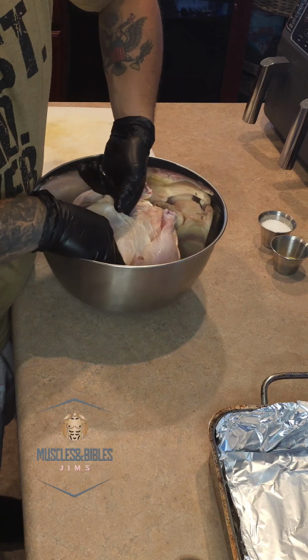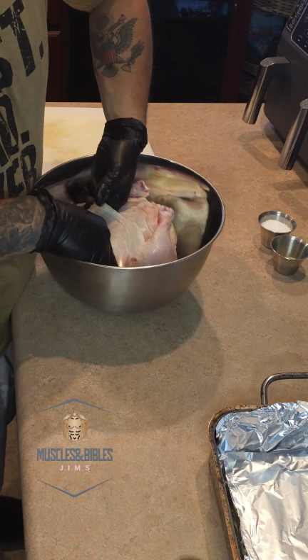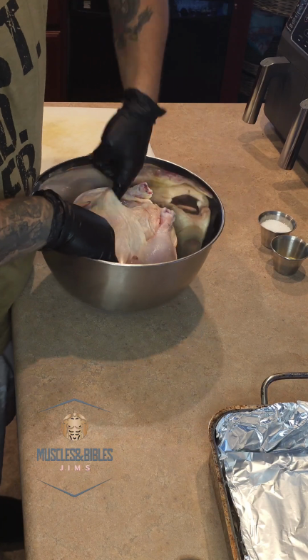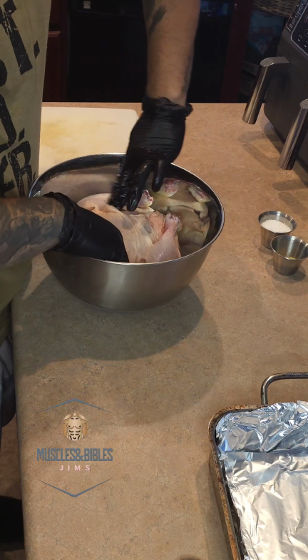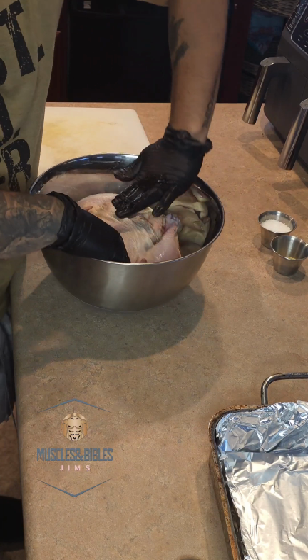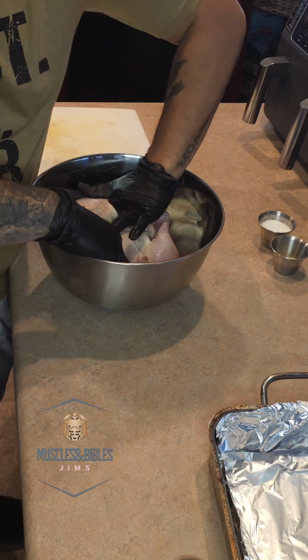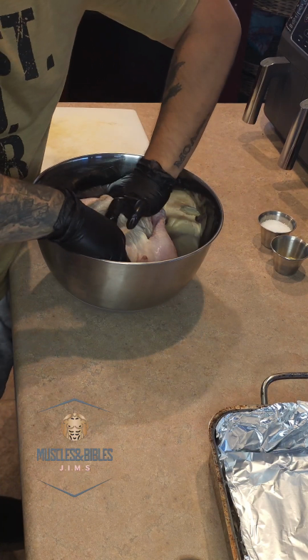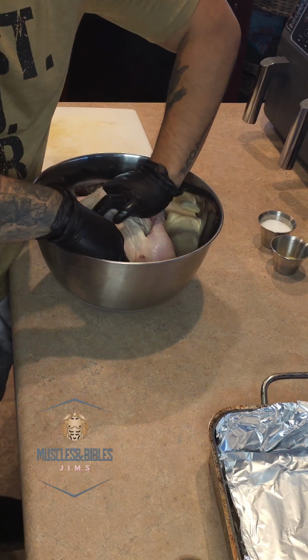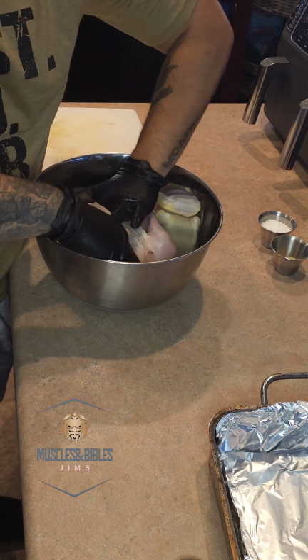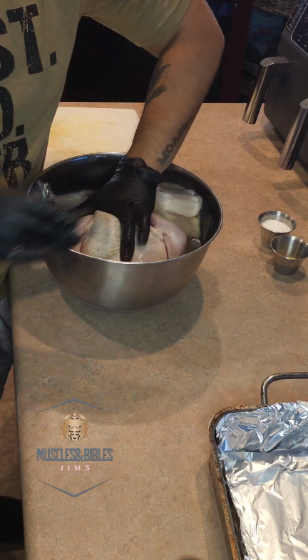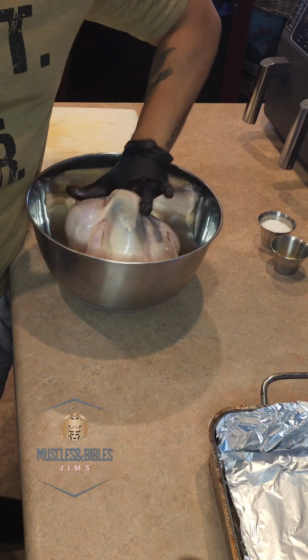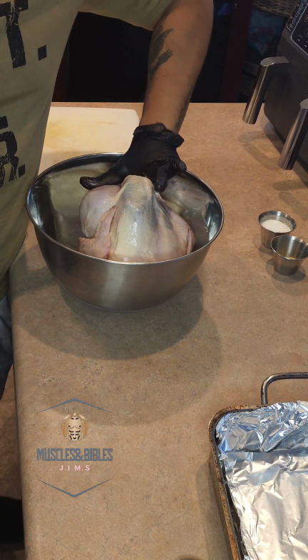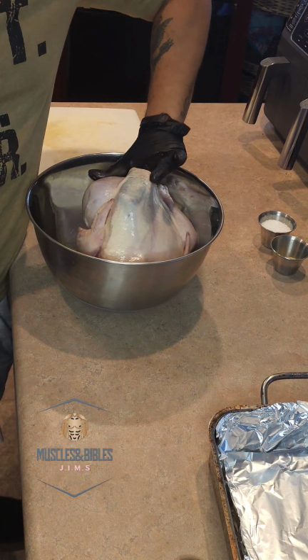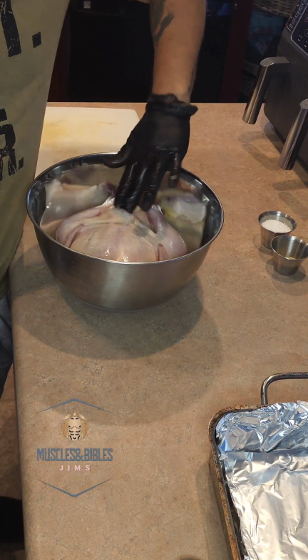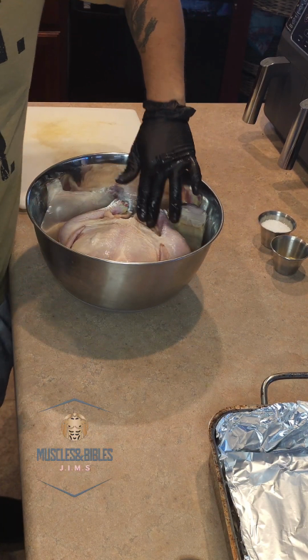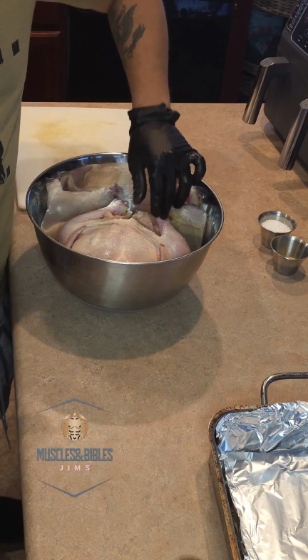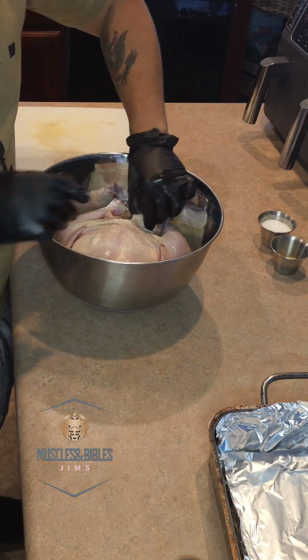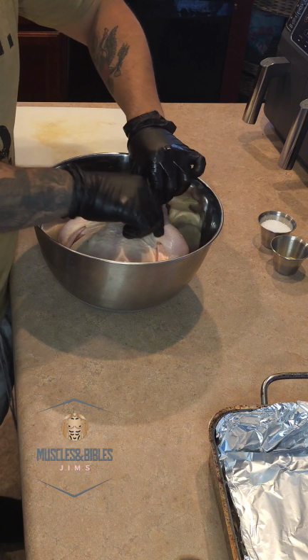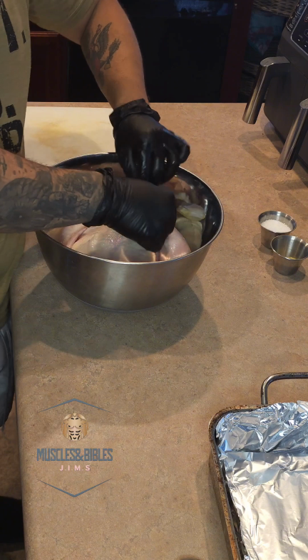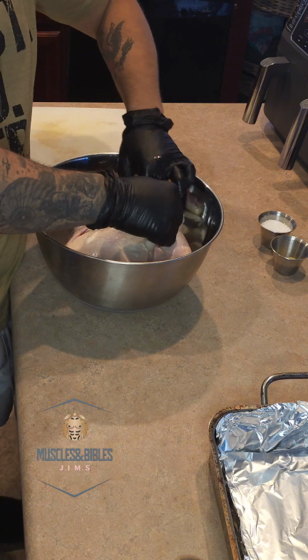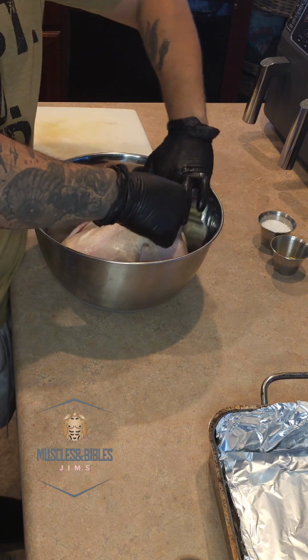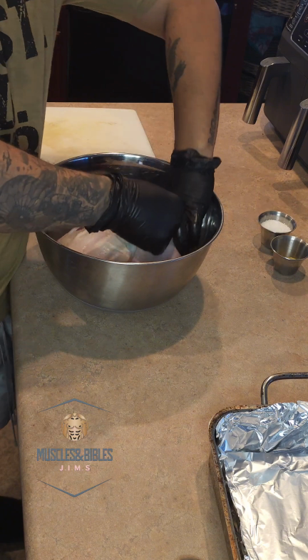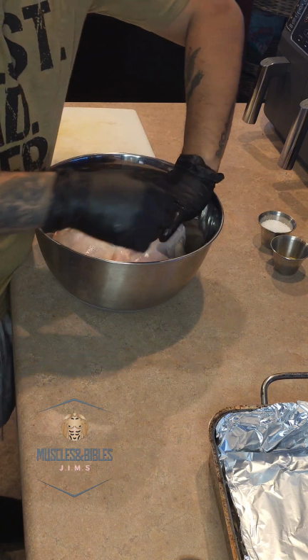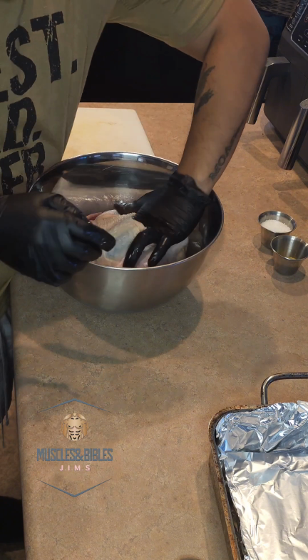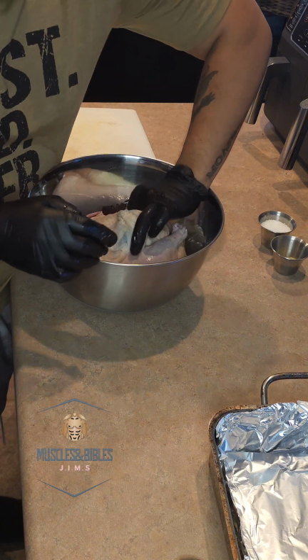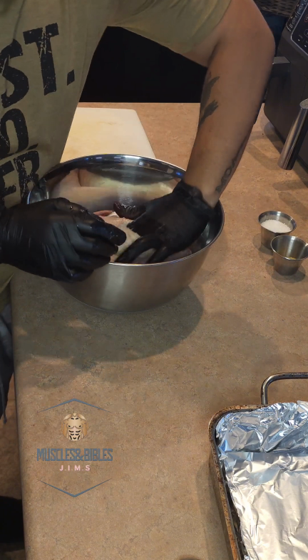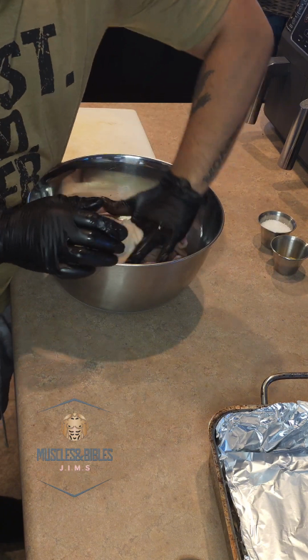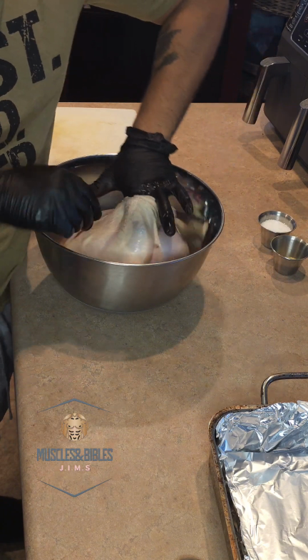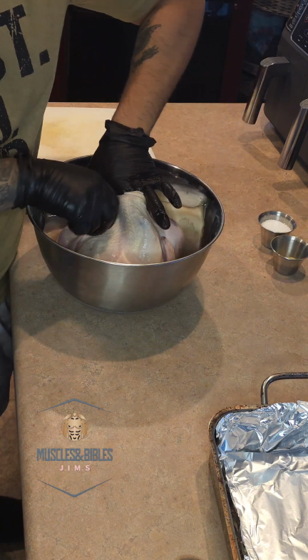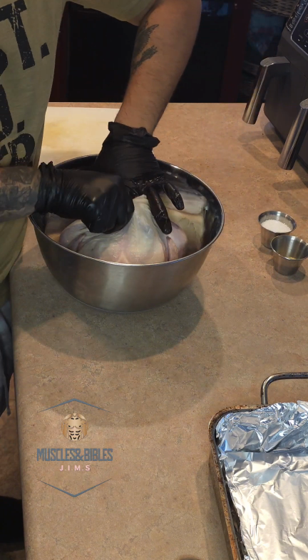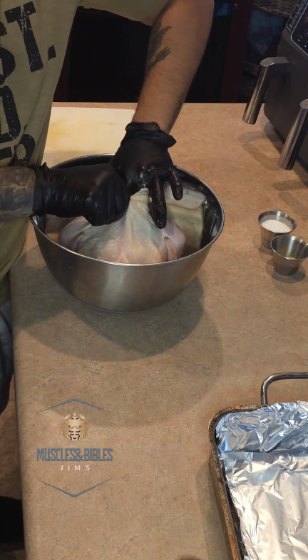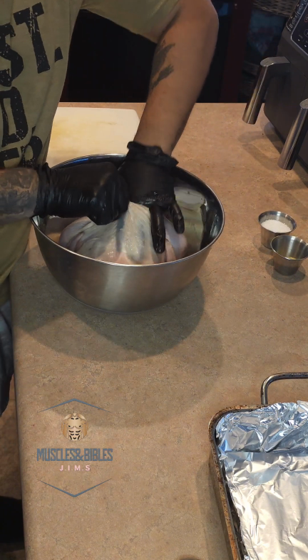Pull apart the skin that's next to the chicken and make some pockets so you can actually add some of the oil and seasoning in between there, so you can get into every single crevice of this chicken and every bite will be seasoned and delicious.